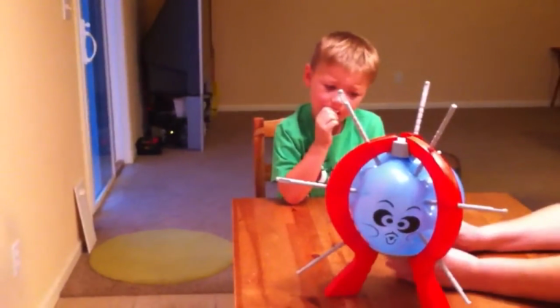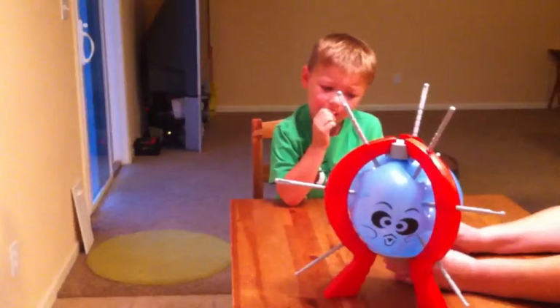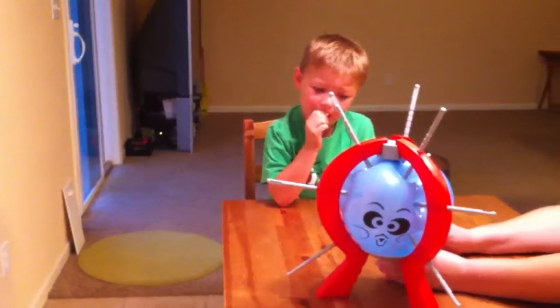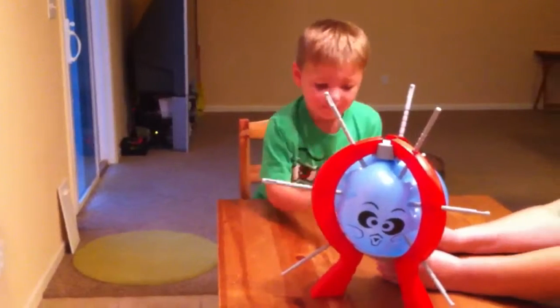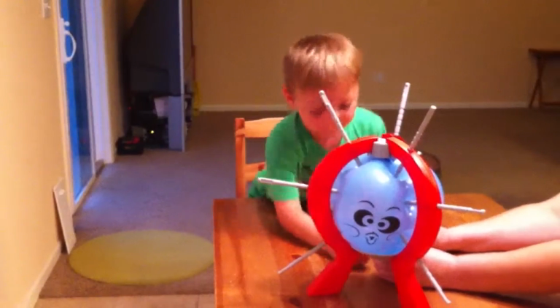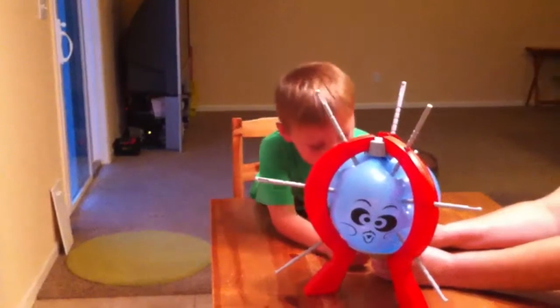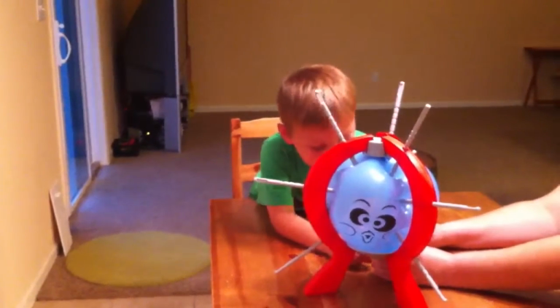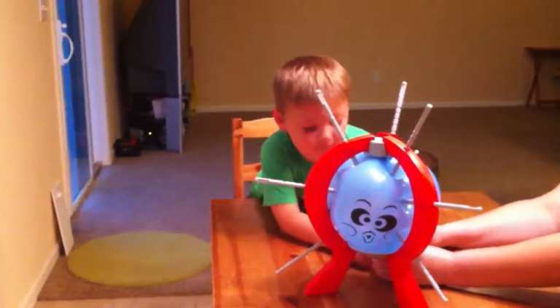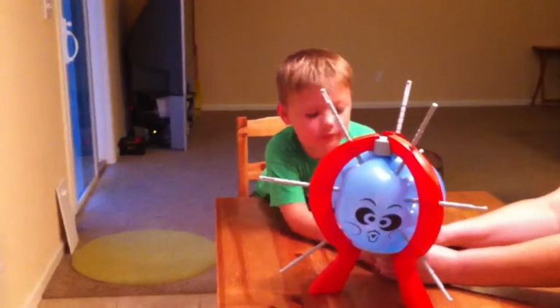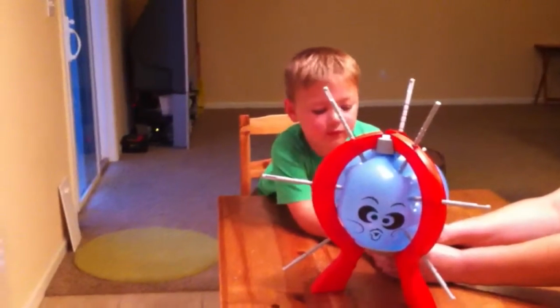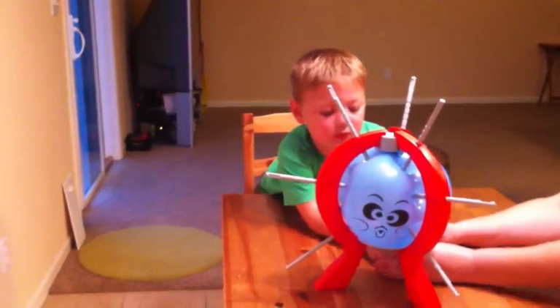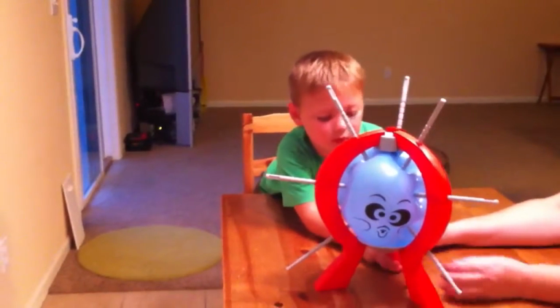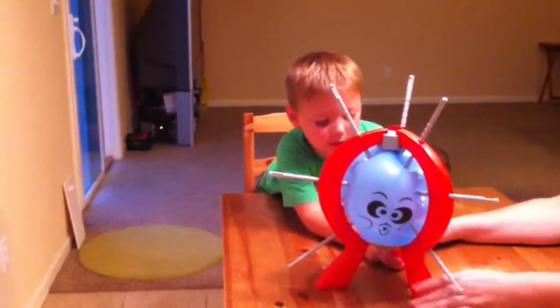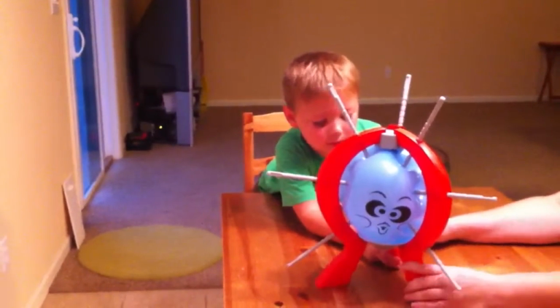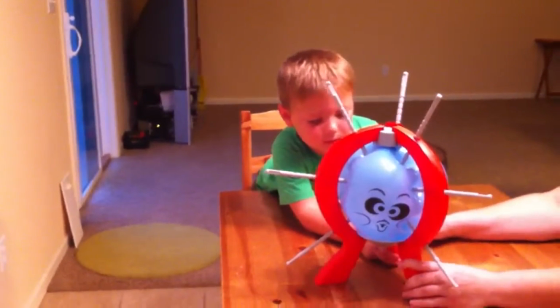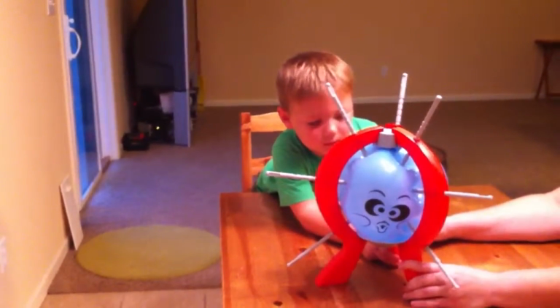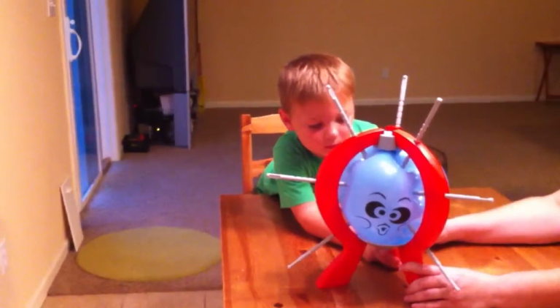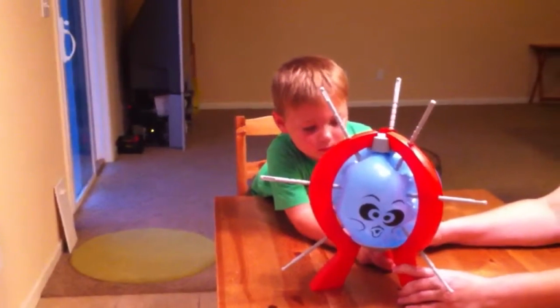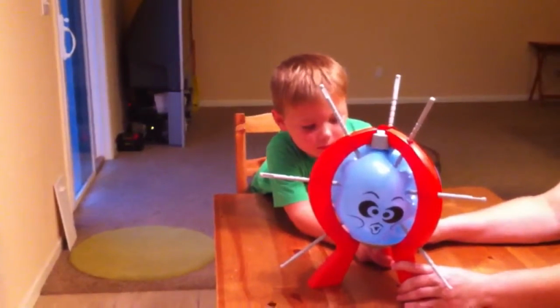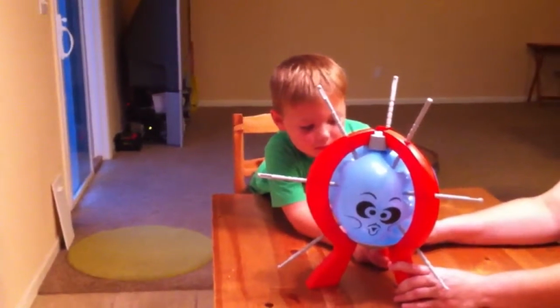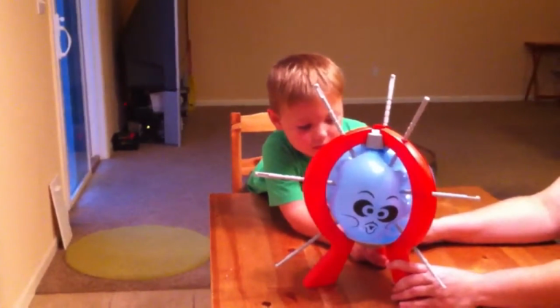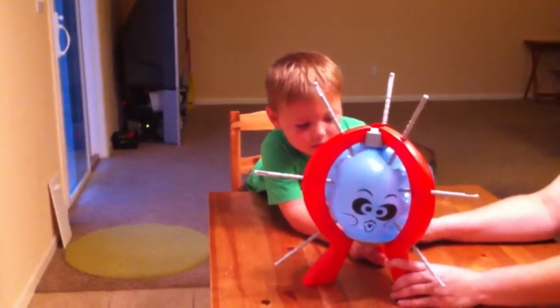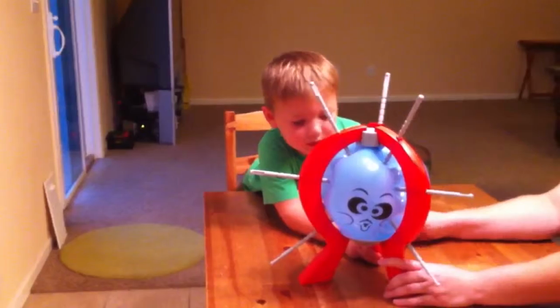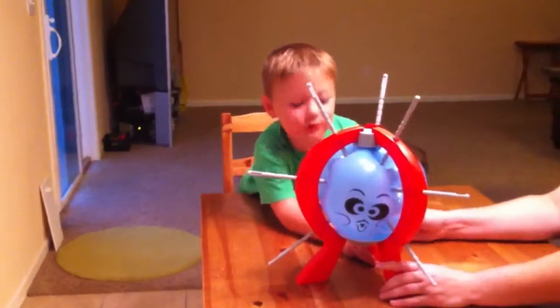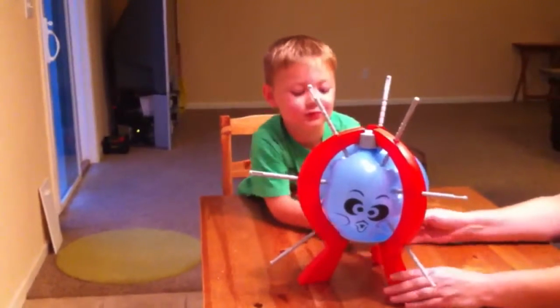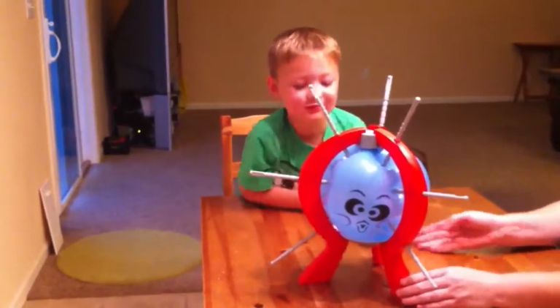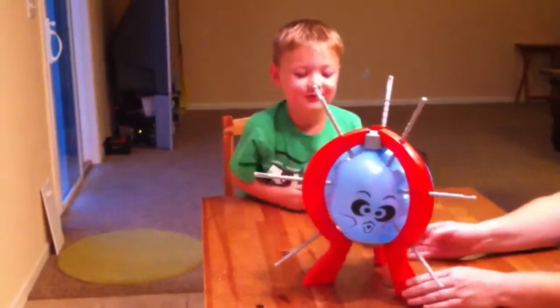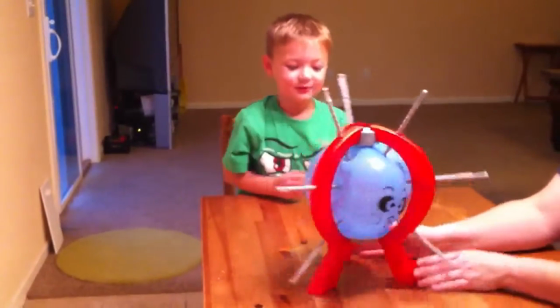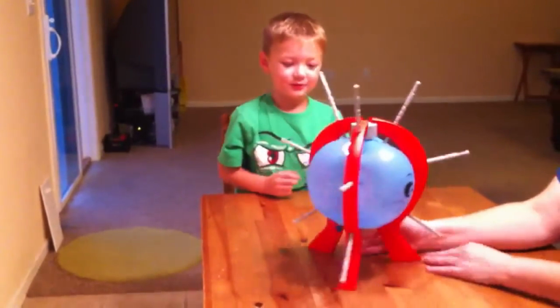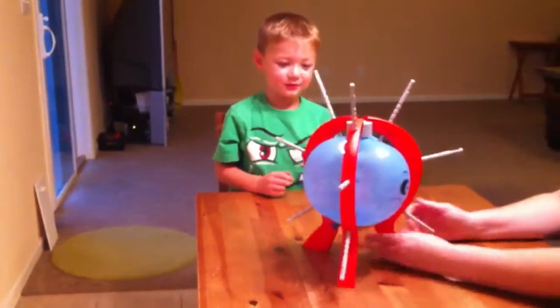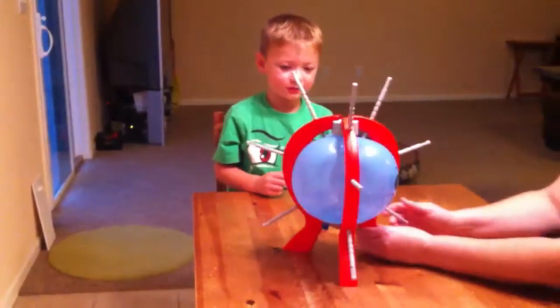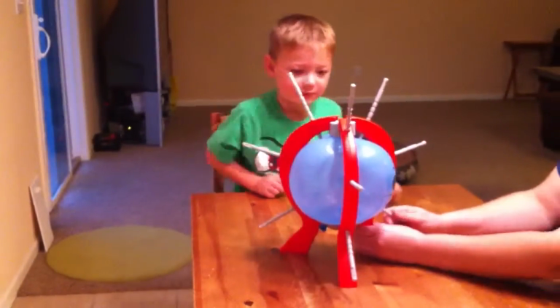Hold it here with one hand, and you hold it here with the other hand. And you gently push it in until it clicks. There's one. See, that's what you do.